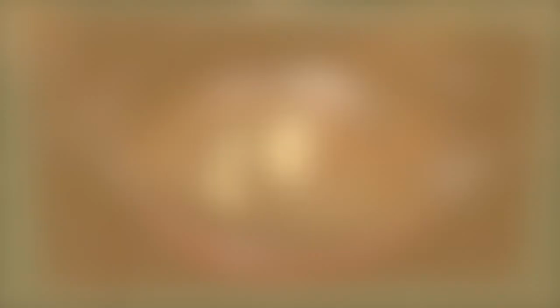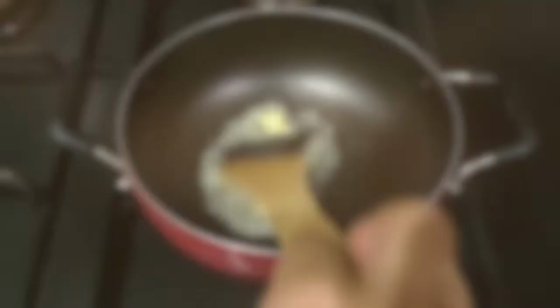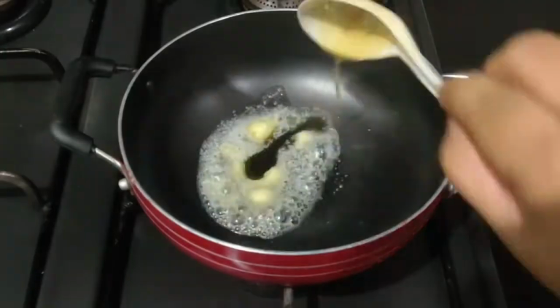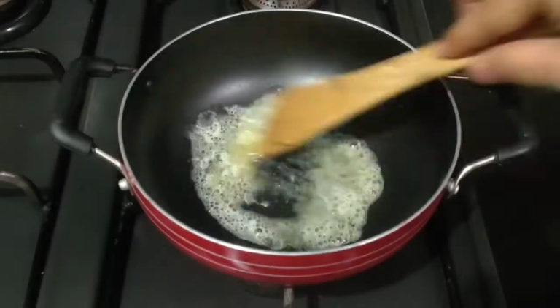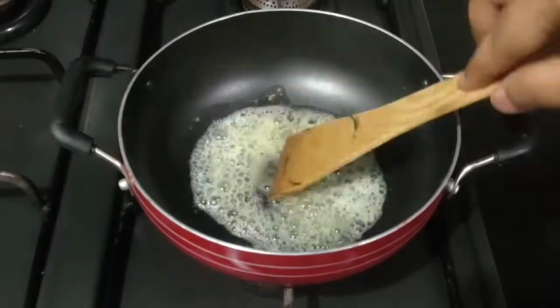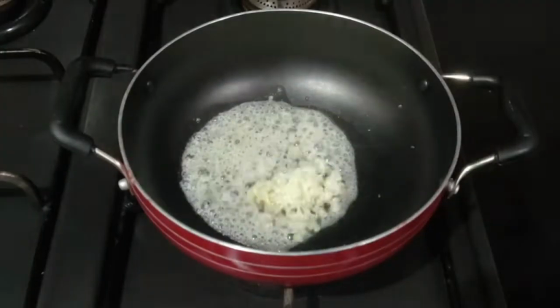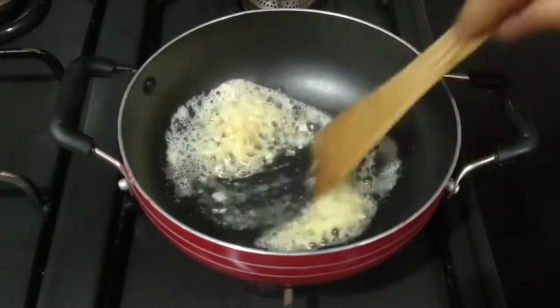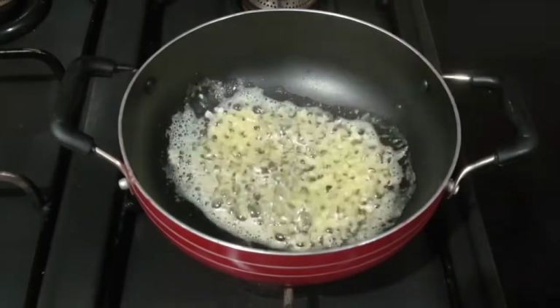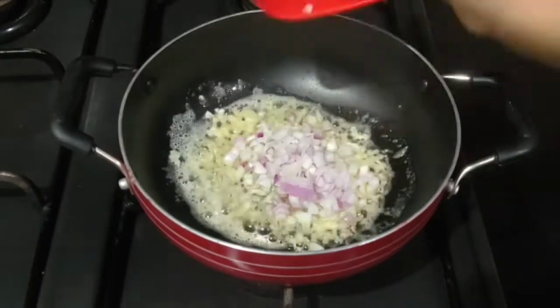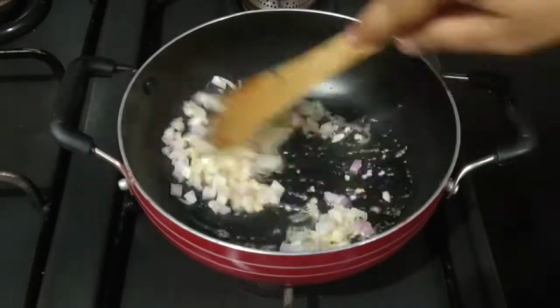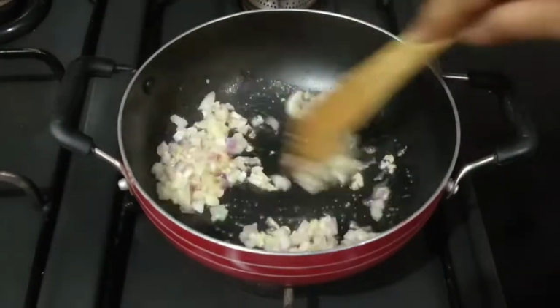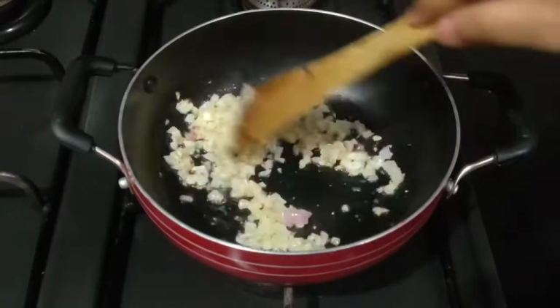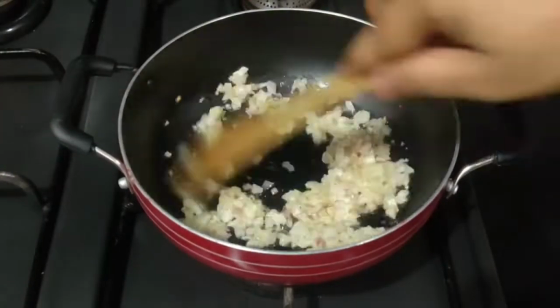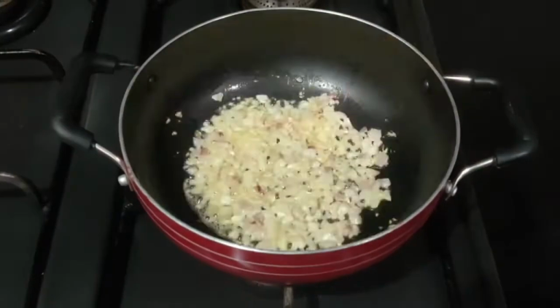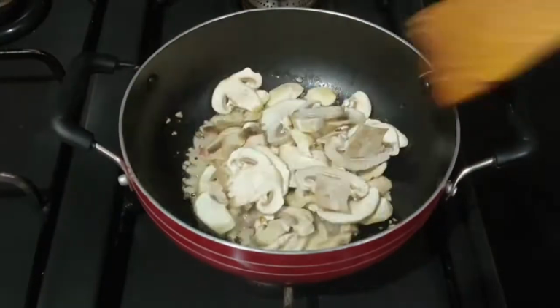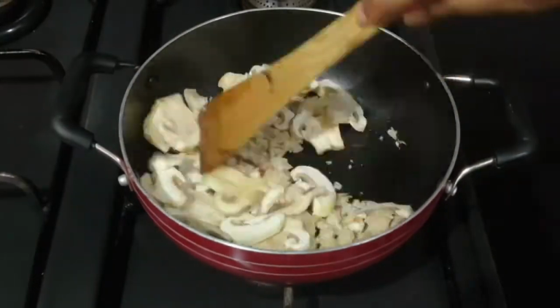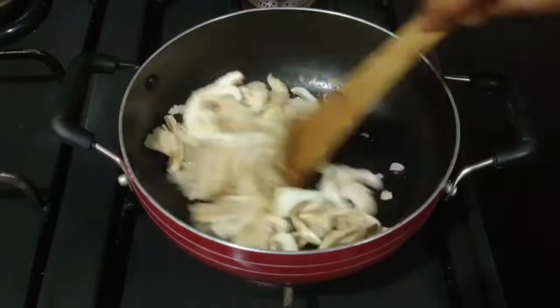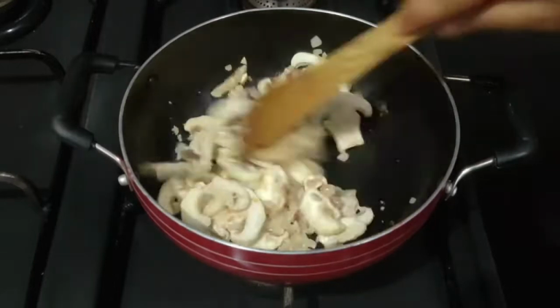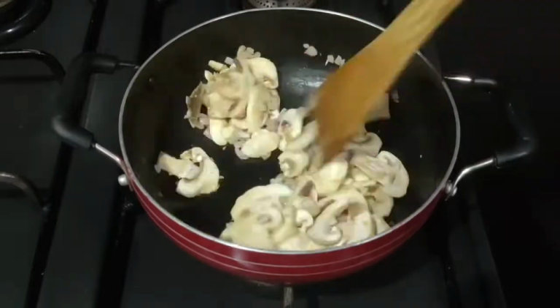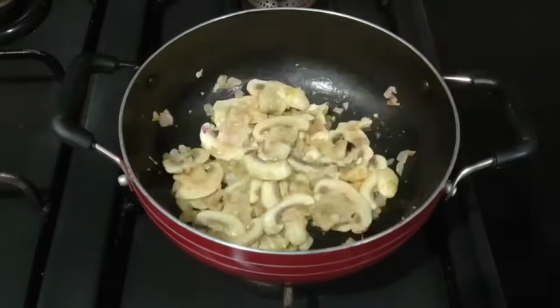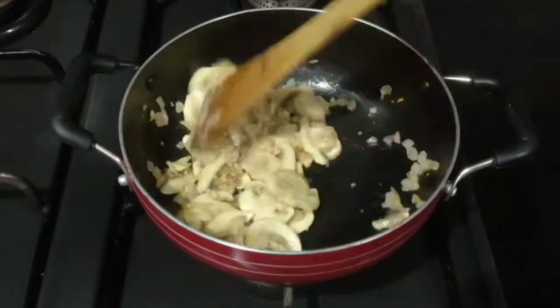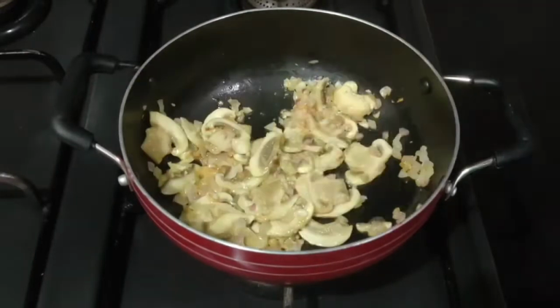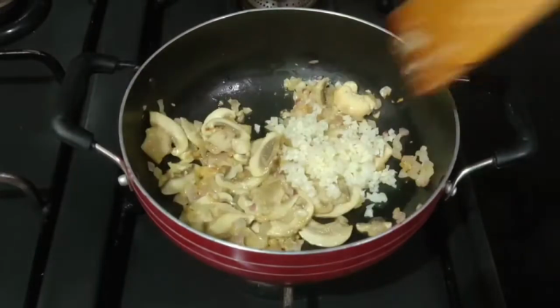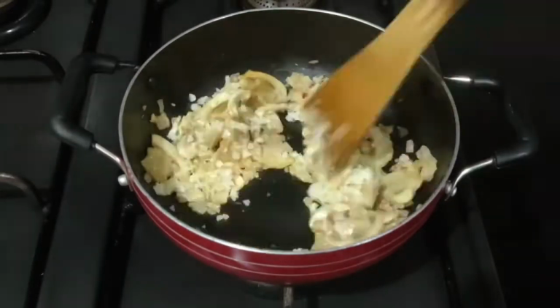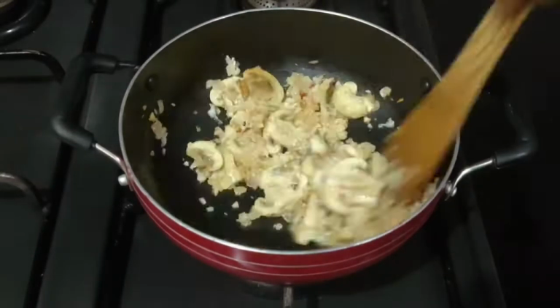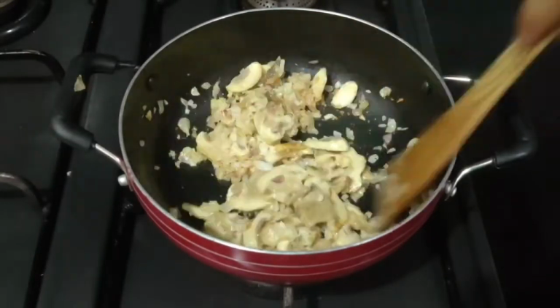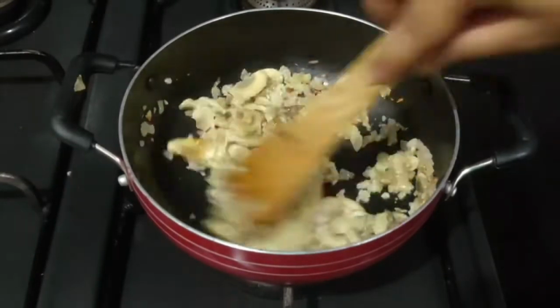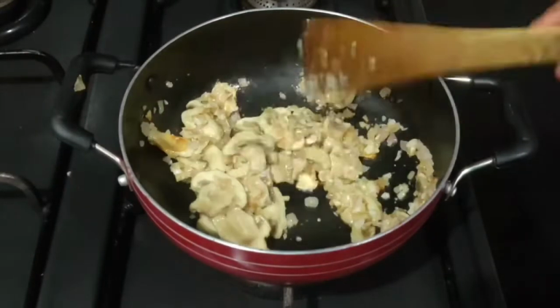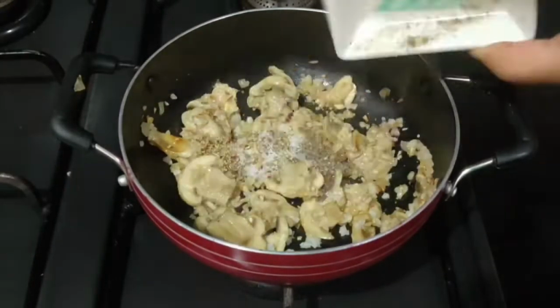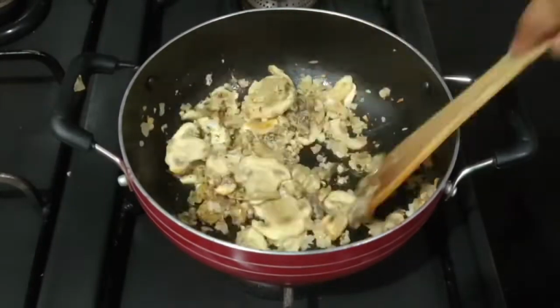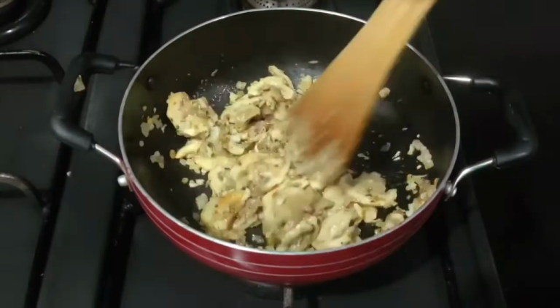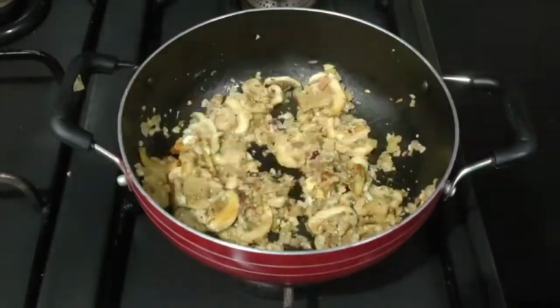Today's recipe is butter garlic mushrooms, which I bet is the ultimate favorite of all the mushroom lovers. So without wasting much time, let's dive into this super easy and quick recipe of this wonderful snack.